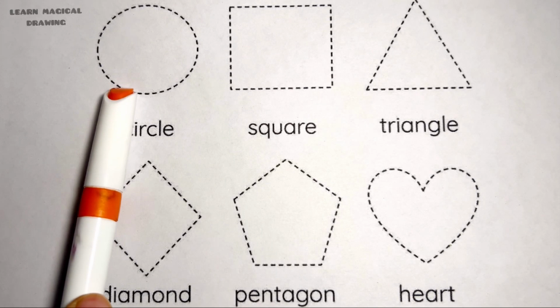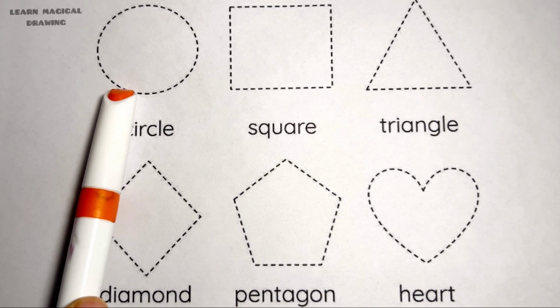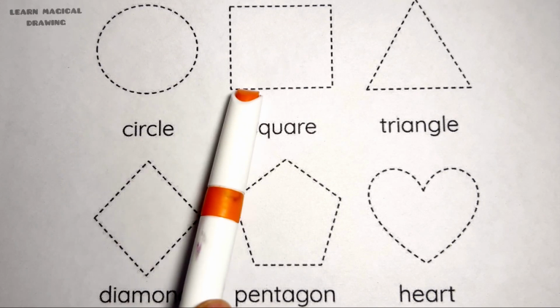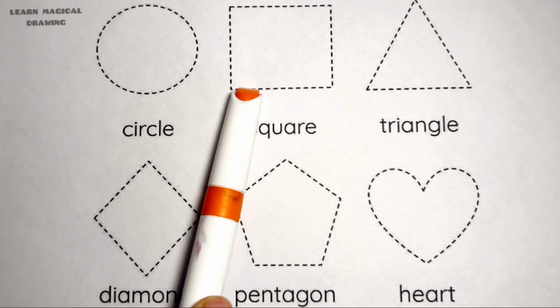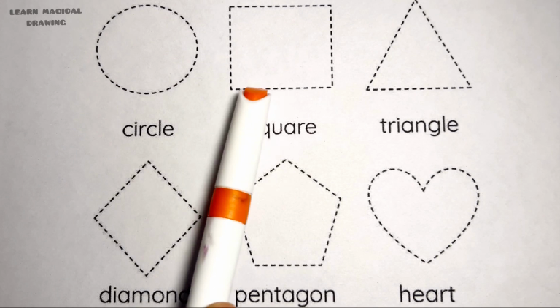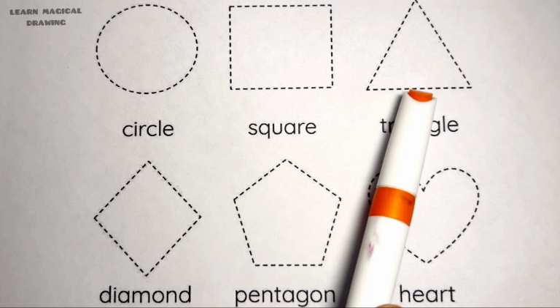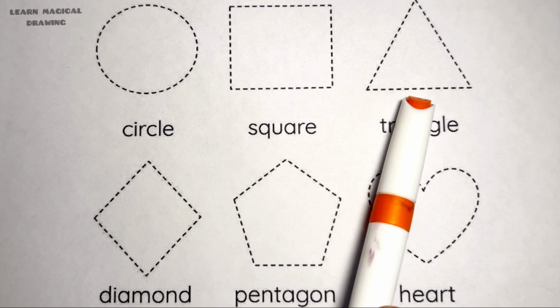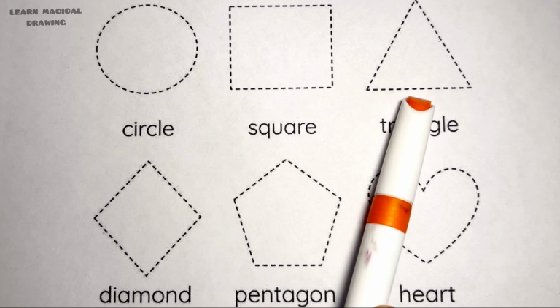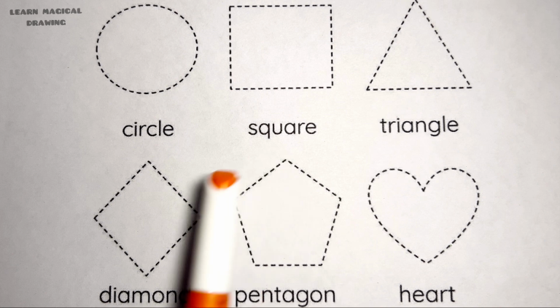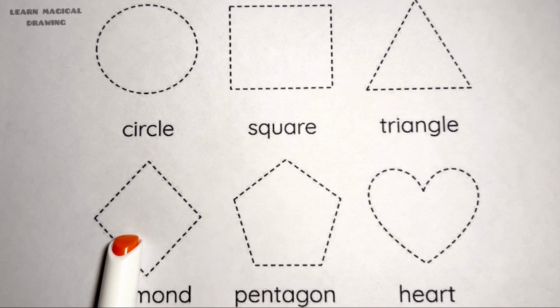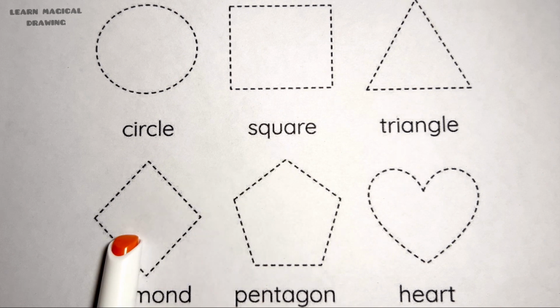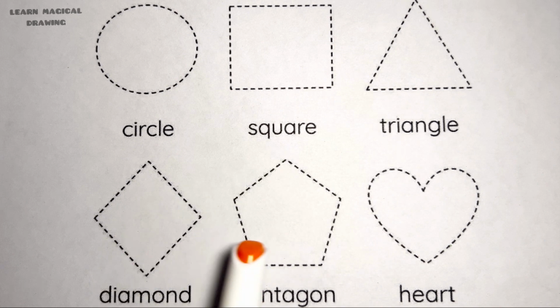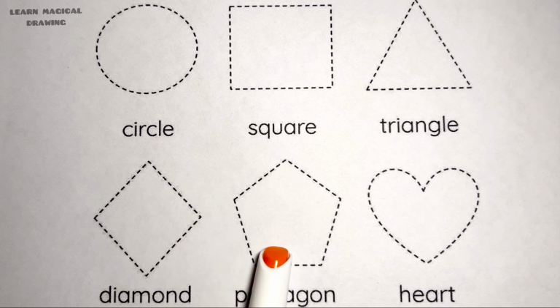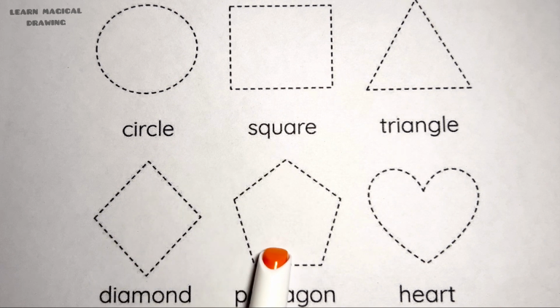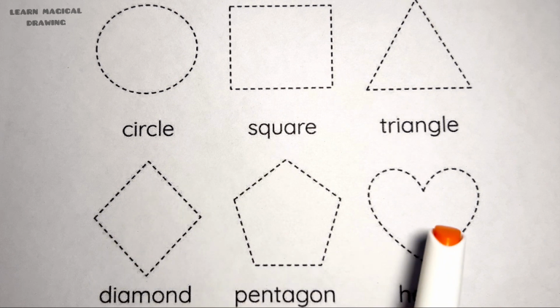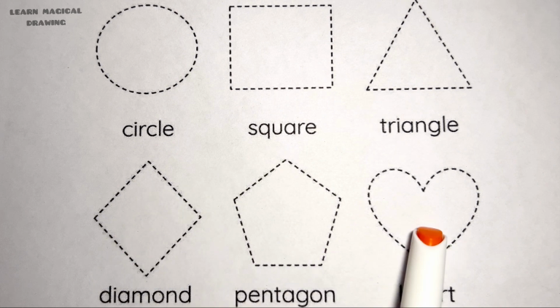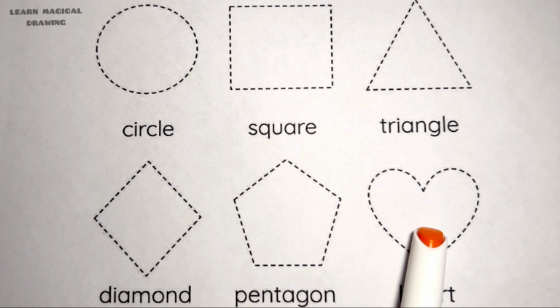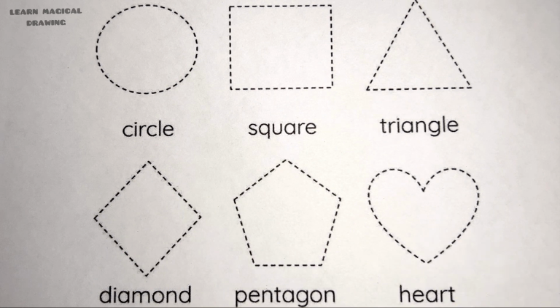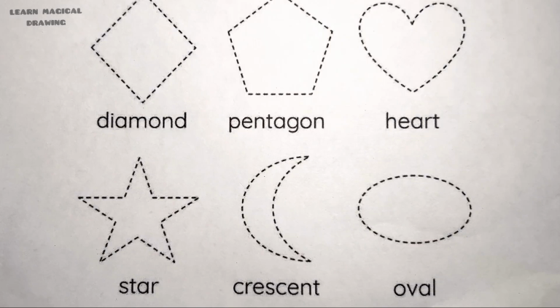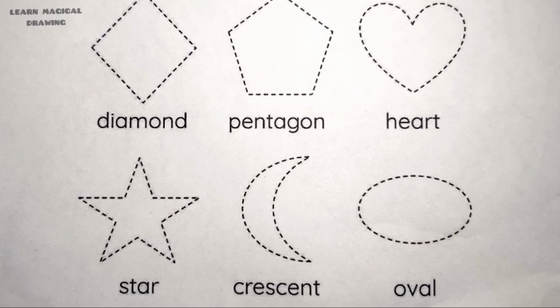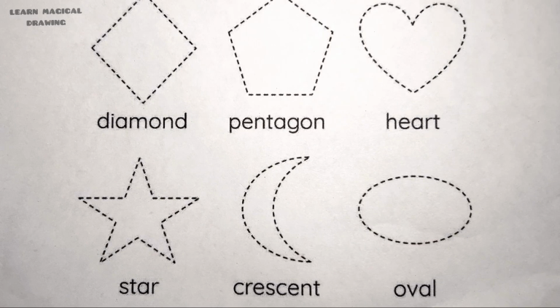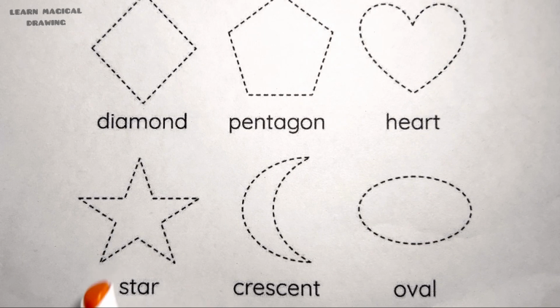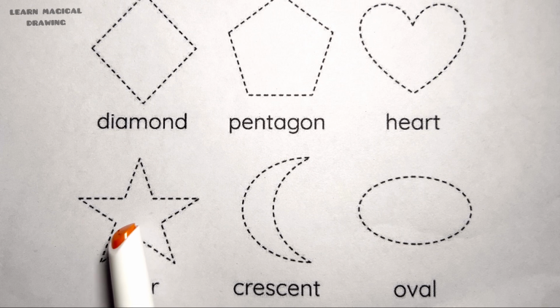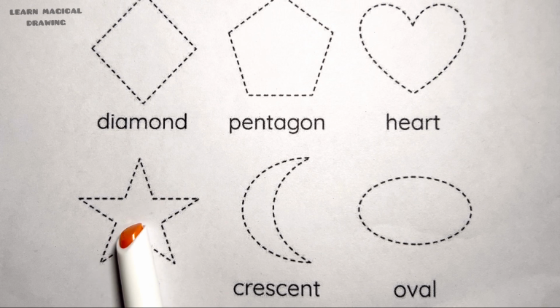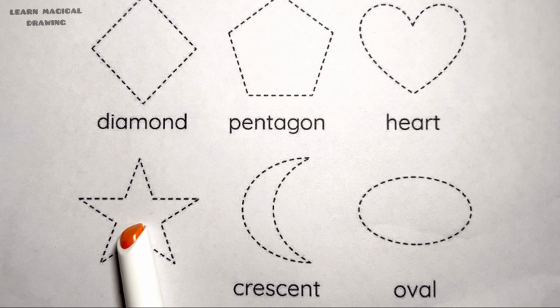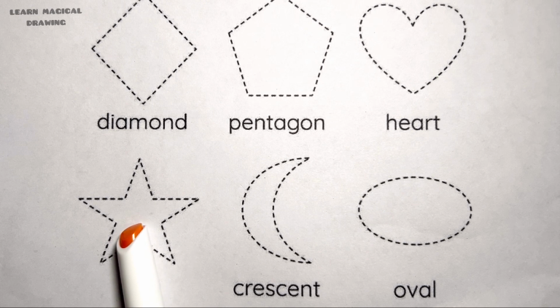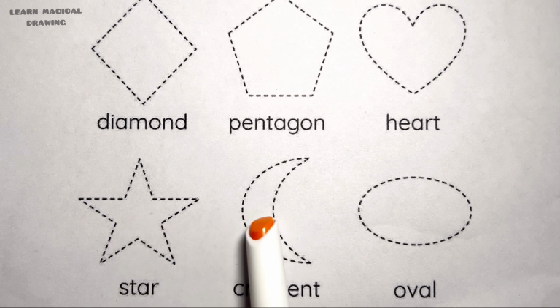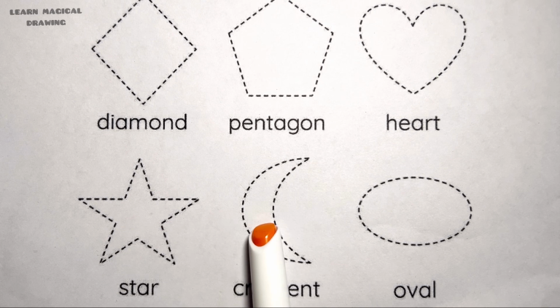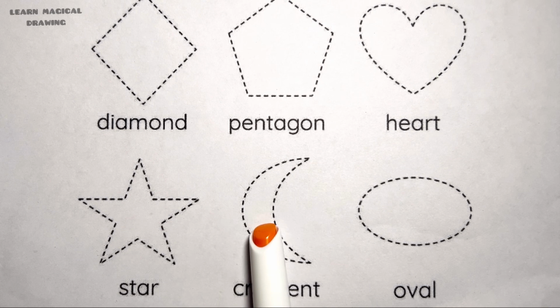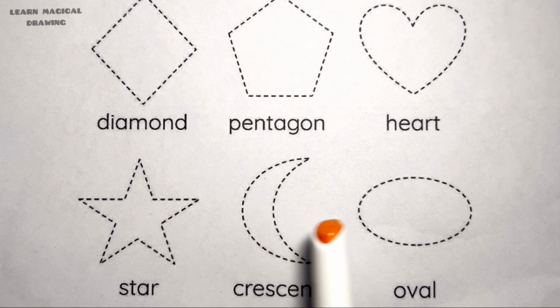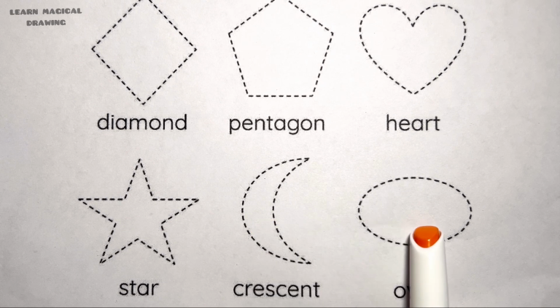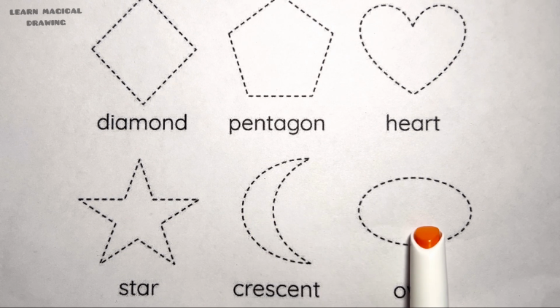Circle, square, triangle, diamond, pentagon, heart shape, star, crescent, oval.